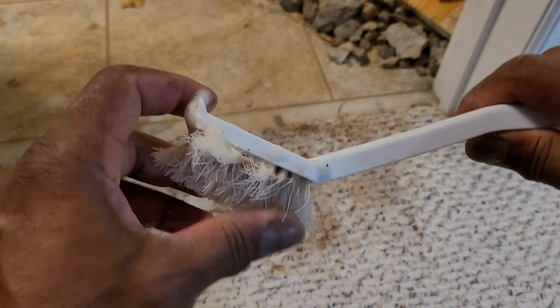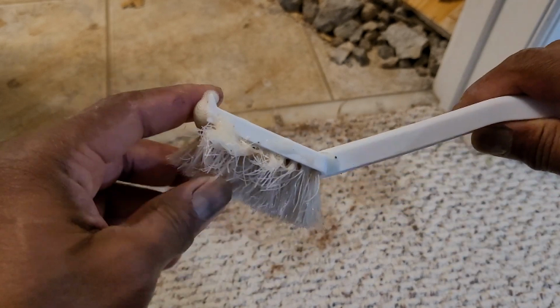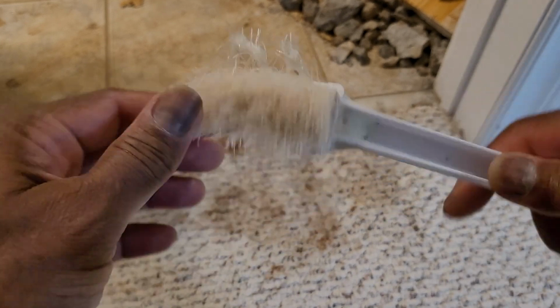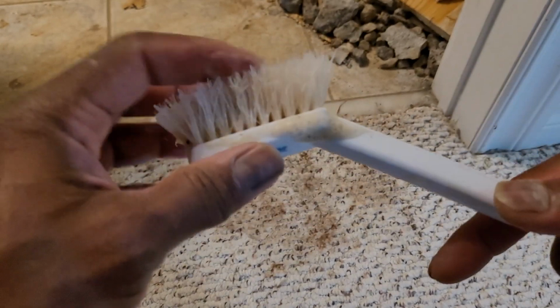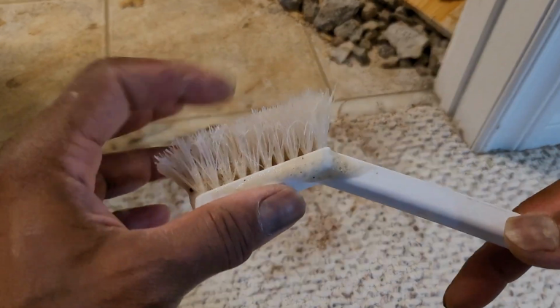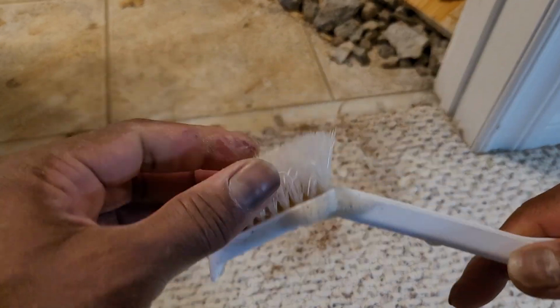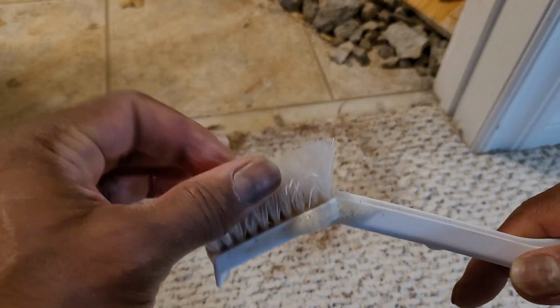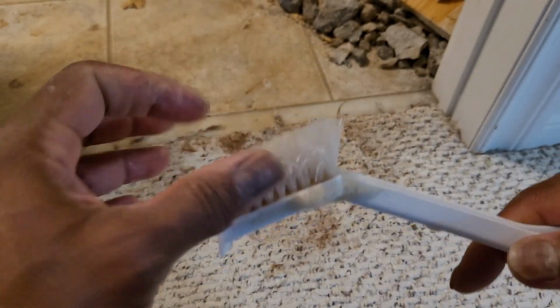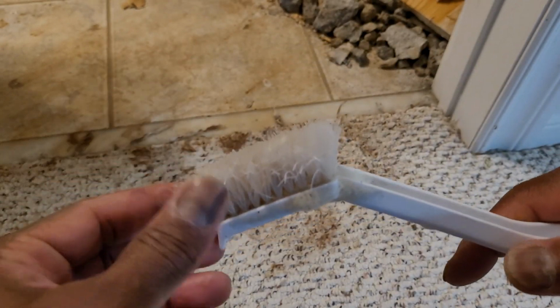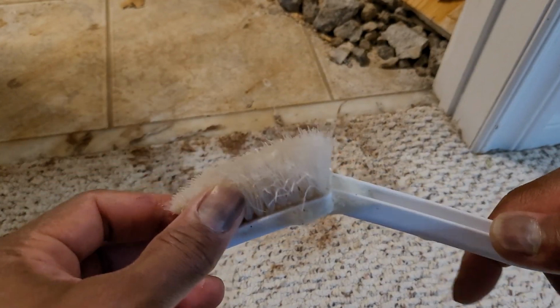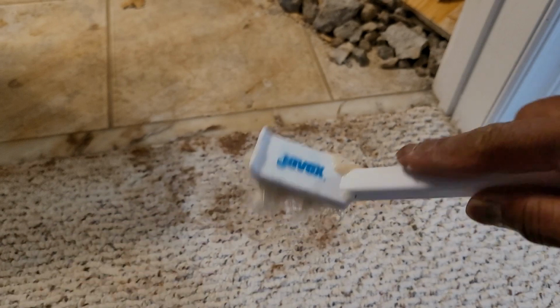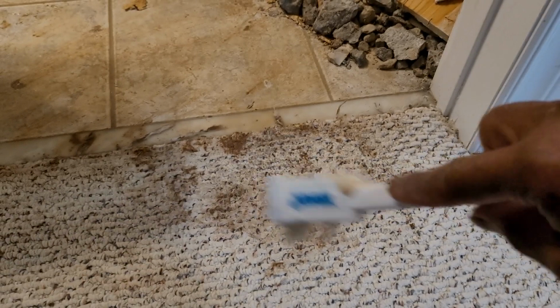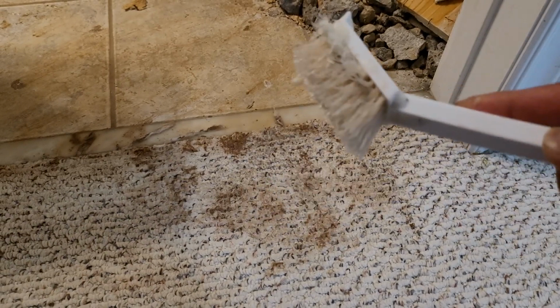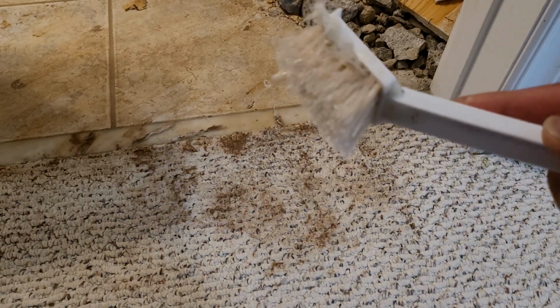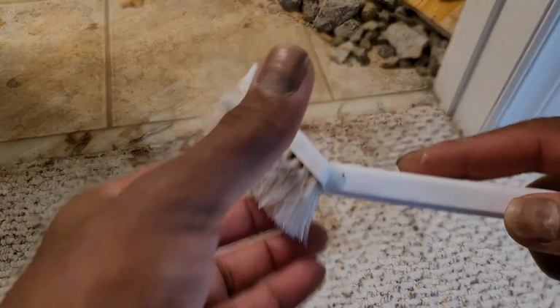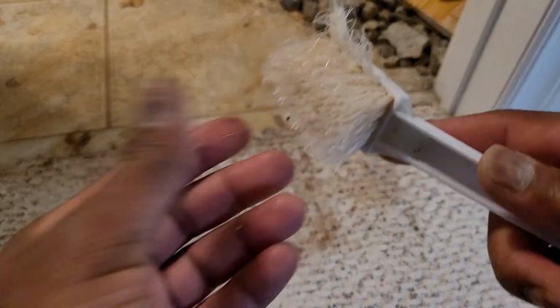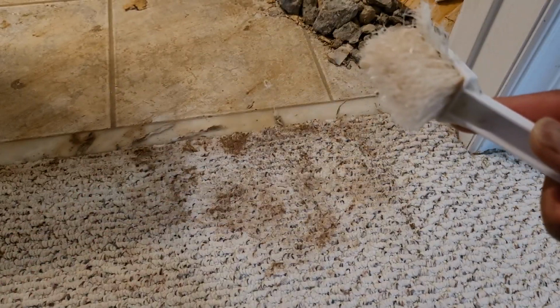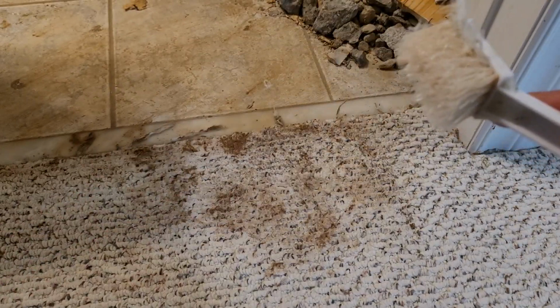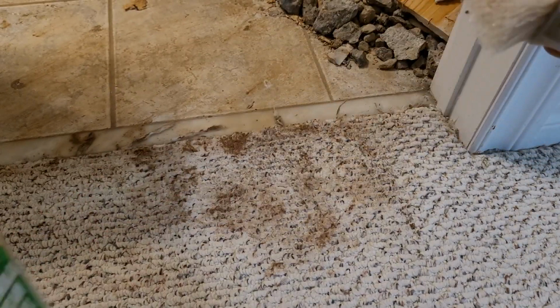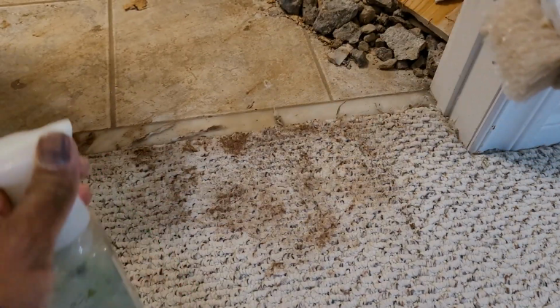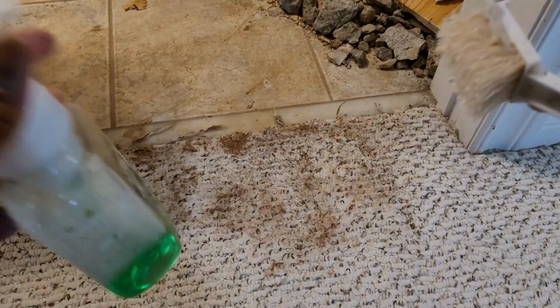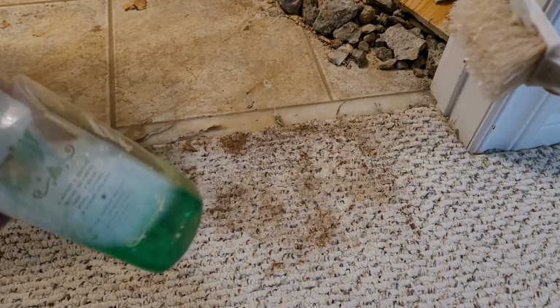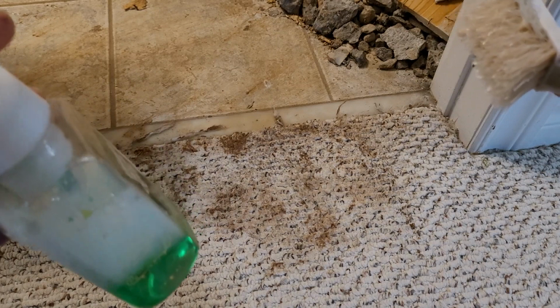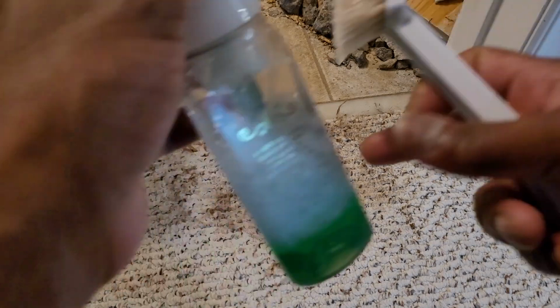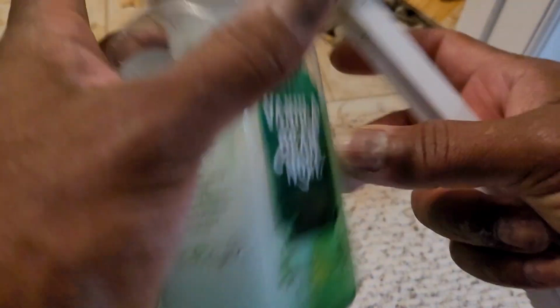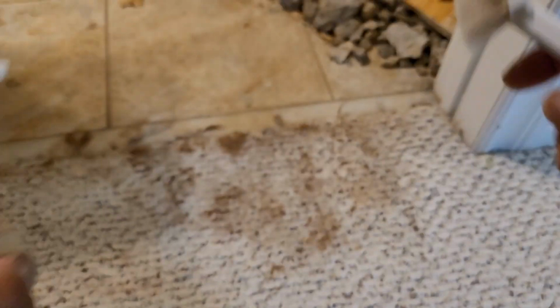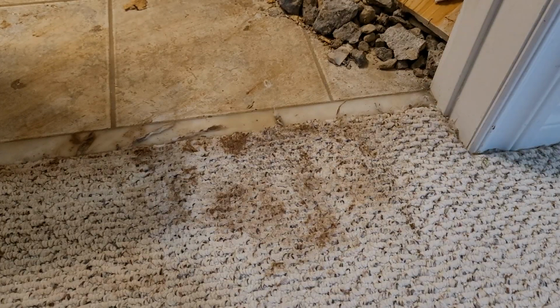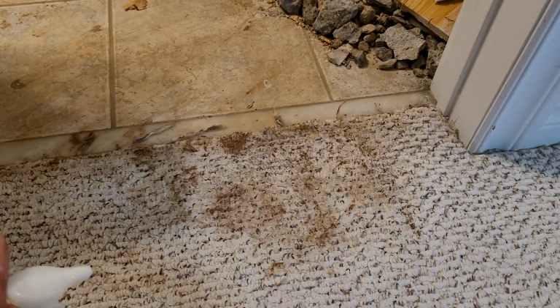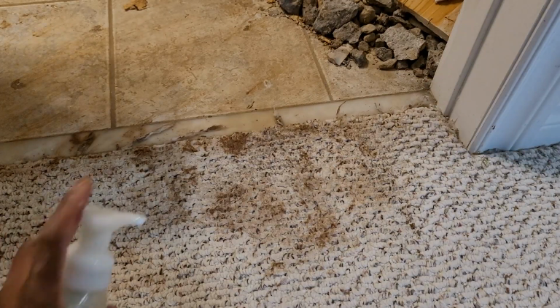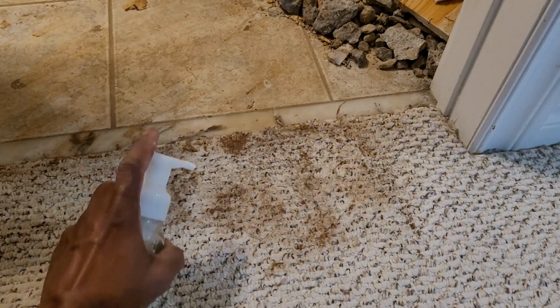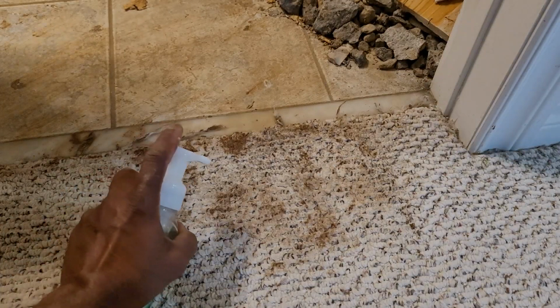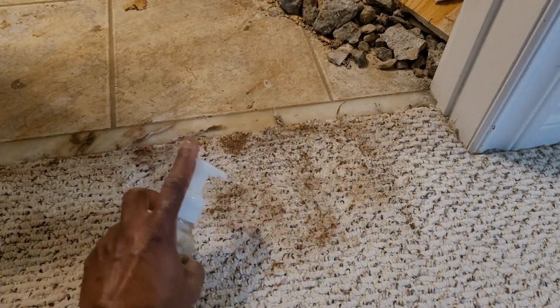It's a bit tough, not too soft — it really gets the grime off easily. Make sure you don't put too much soap; that's why I'm using a foaming type.